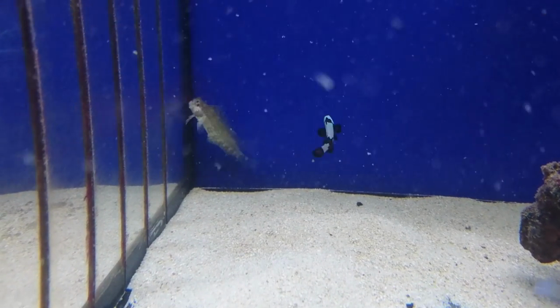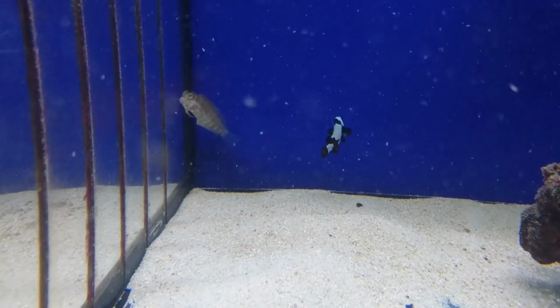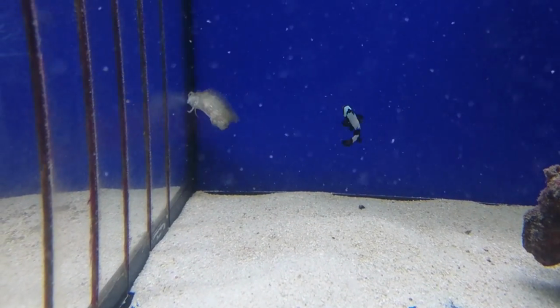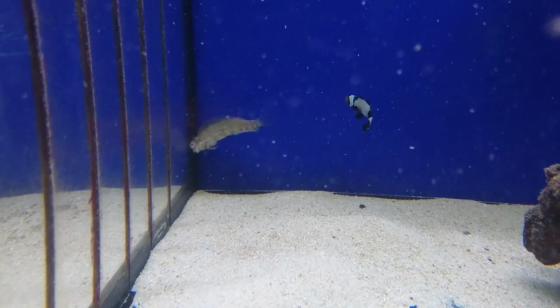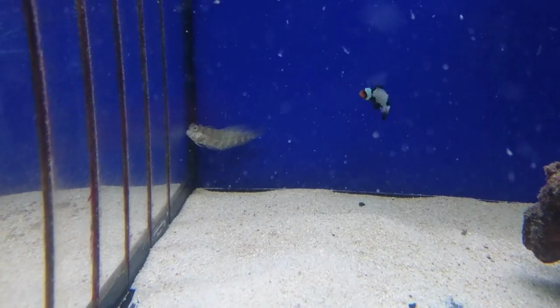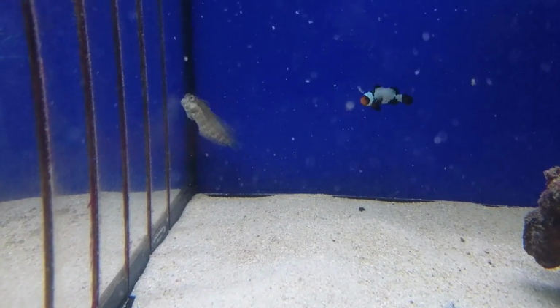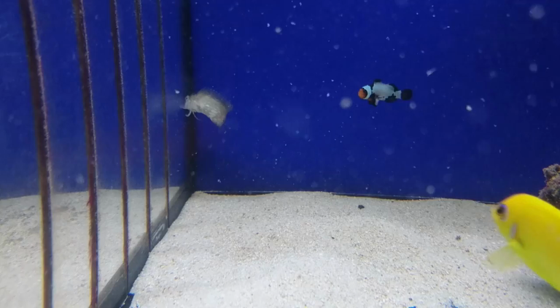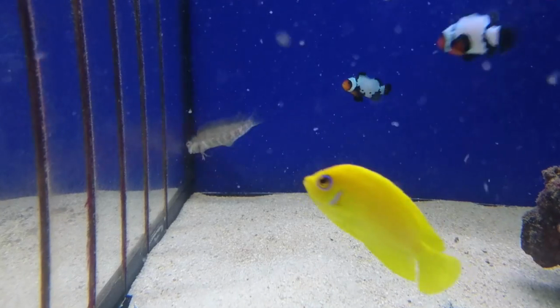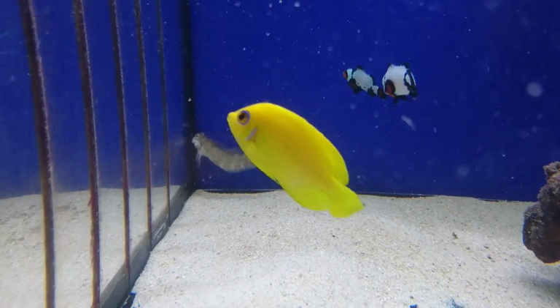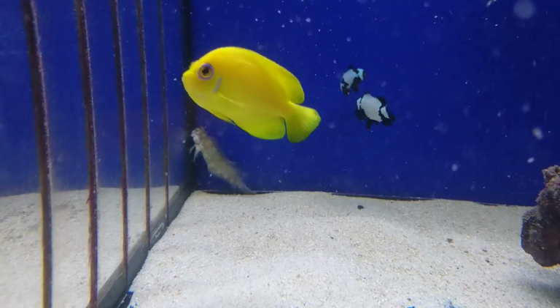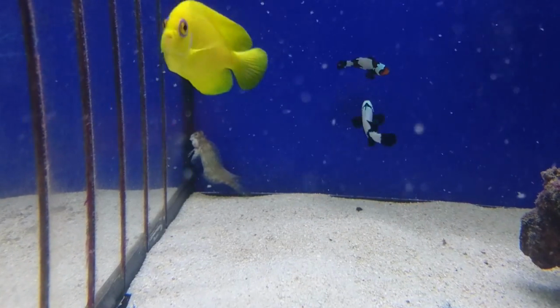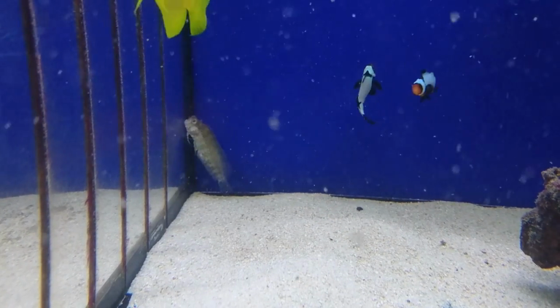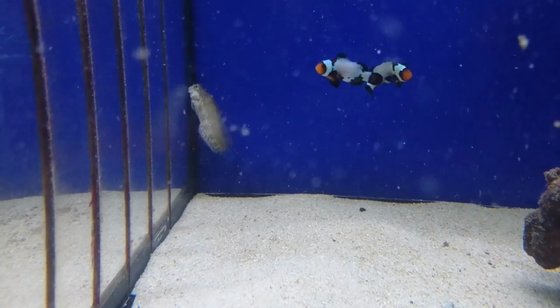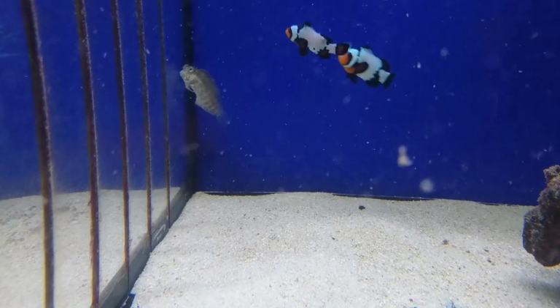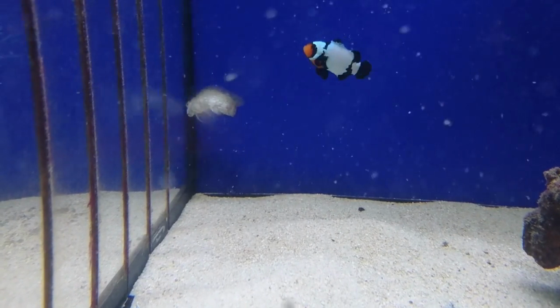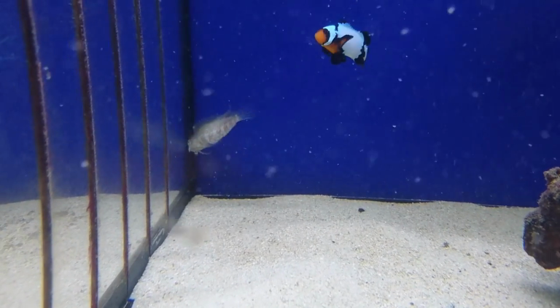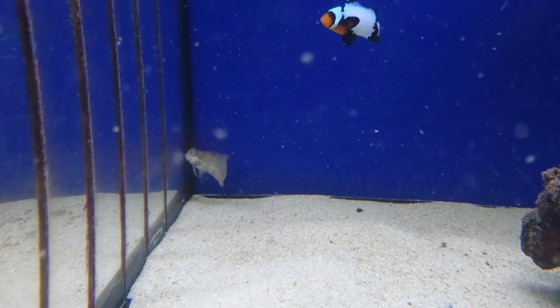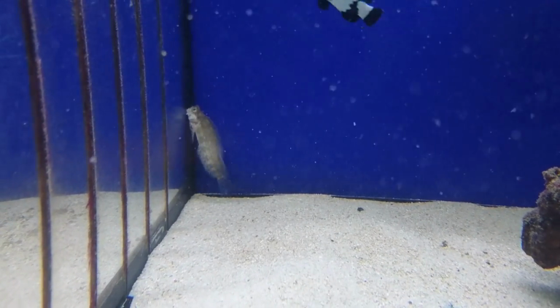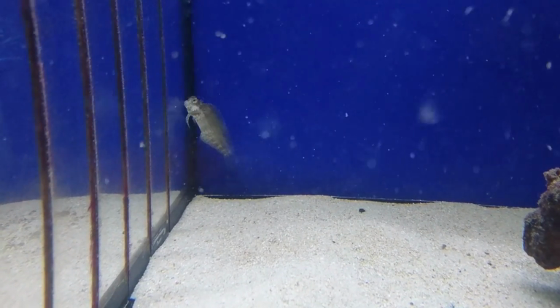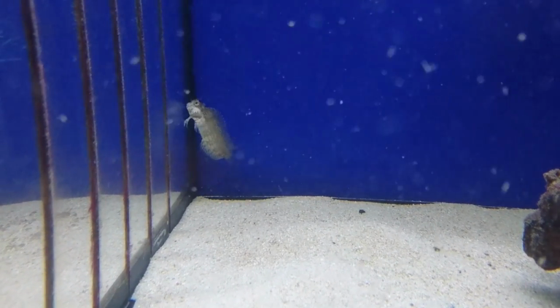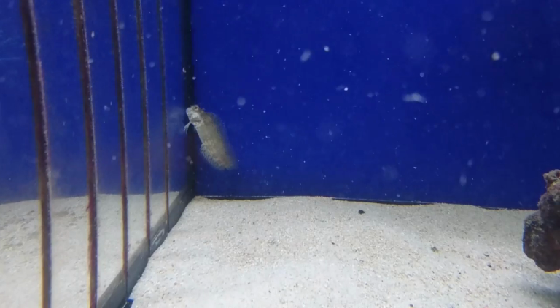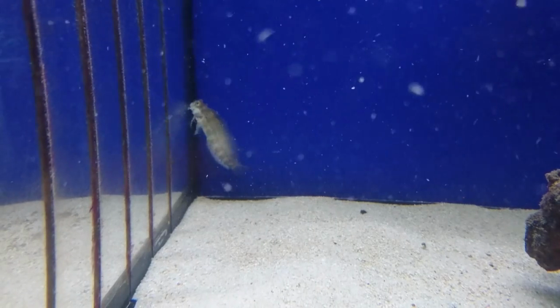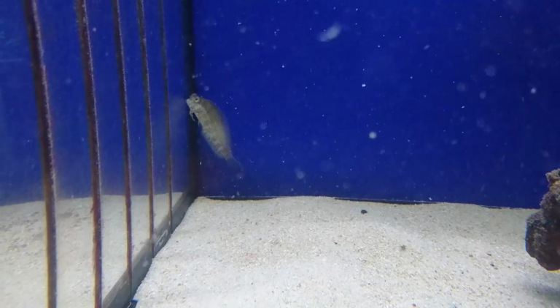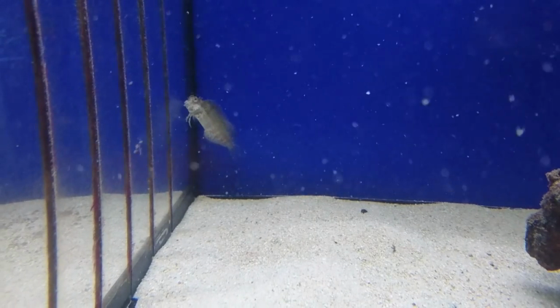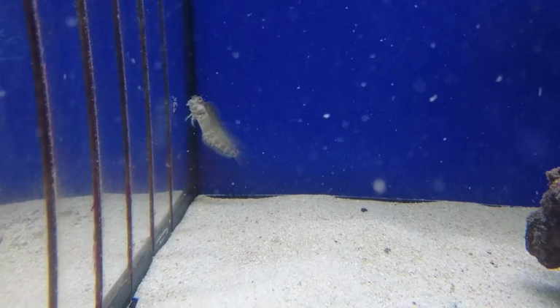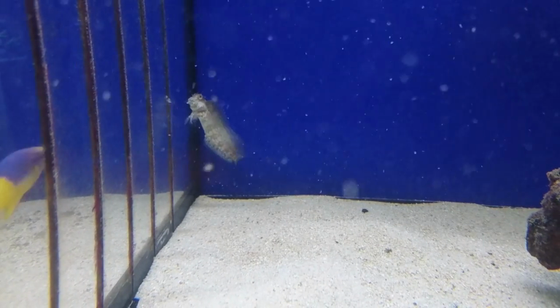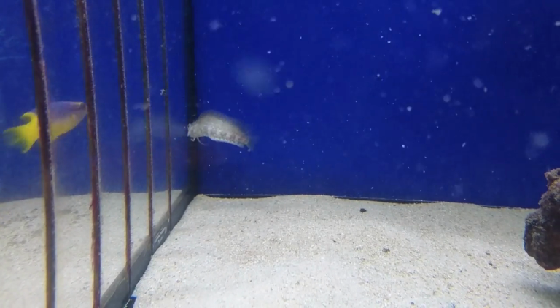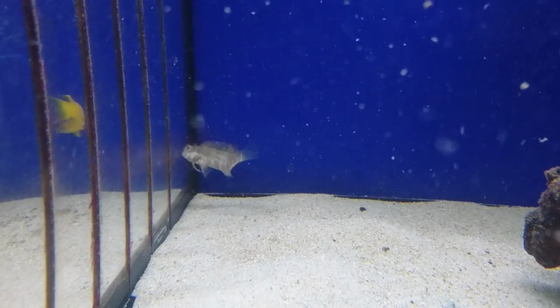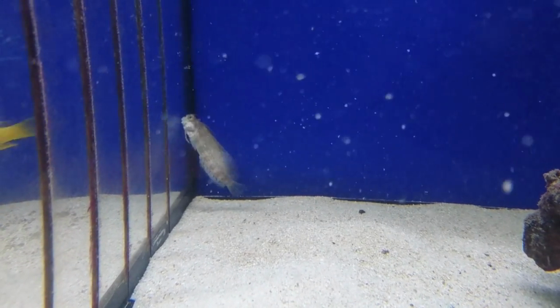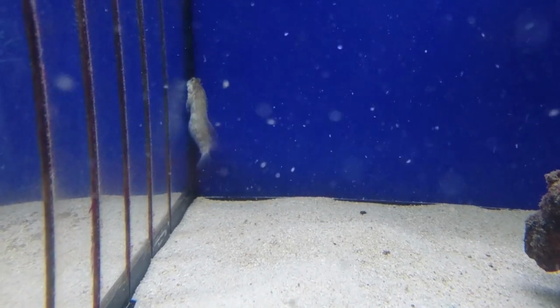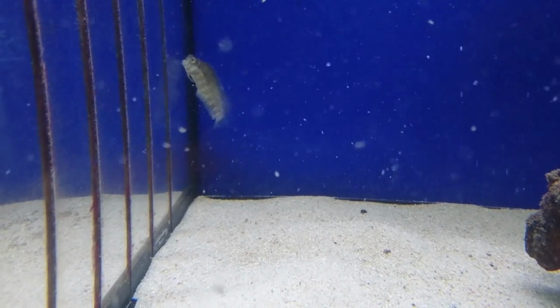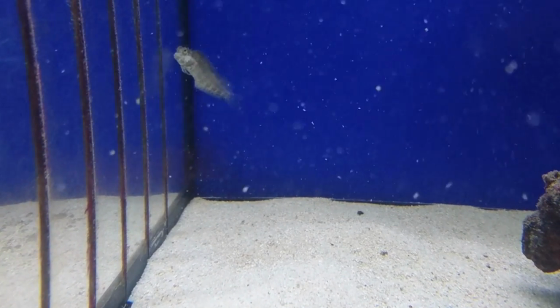Being a blennie they tend to hang around the rocks and will not swim in the open current too much. They'll only be aggressive to other blennies and not to any of the larger fish, but they will create a territory for themselves.